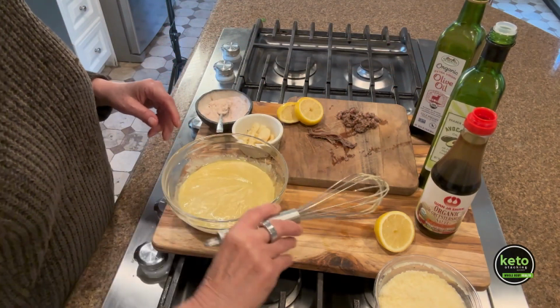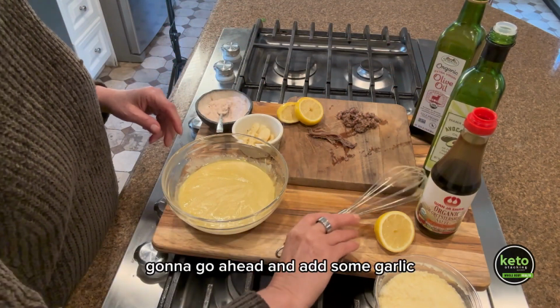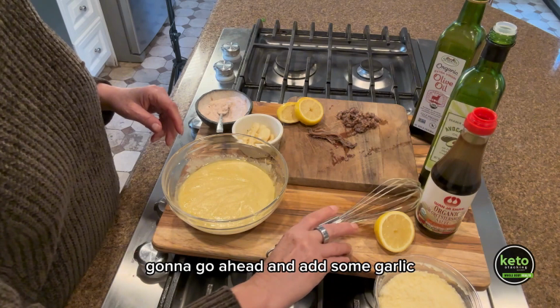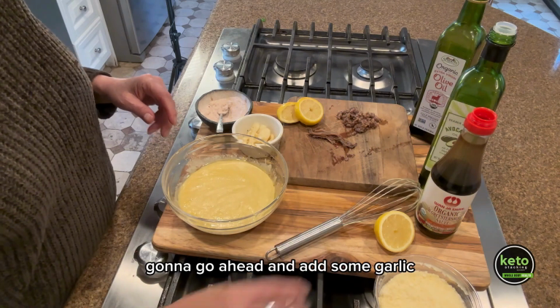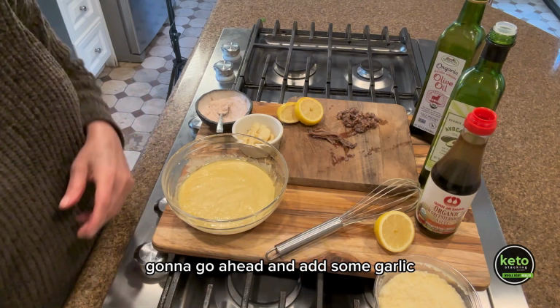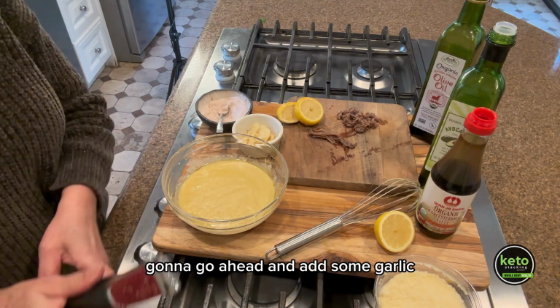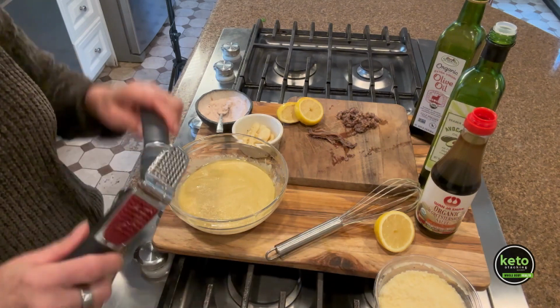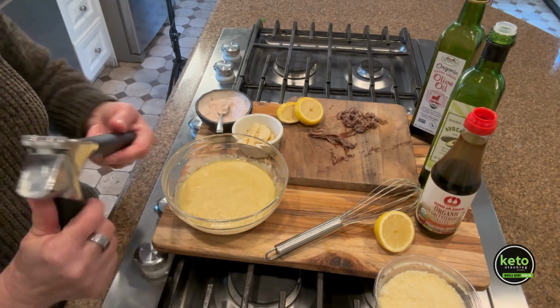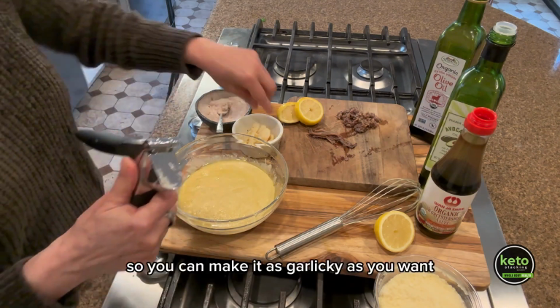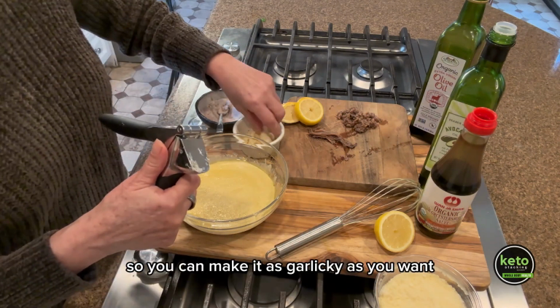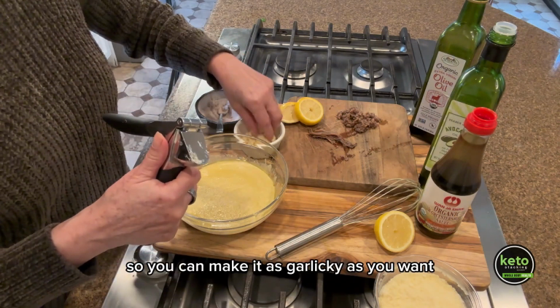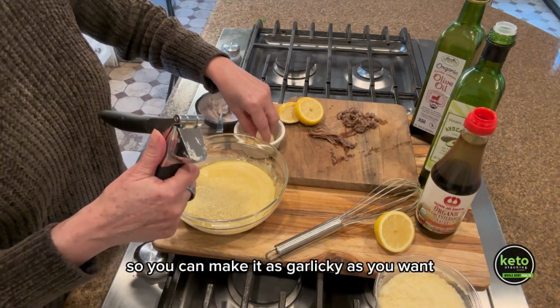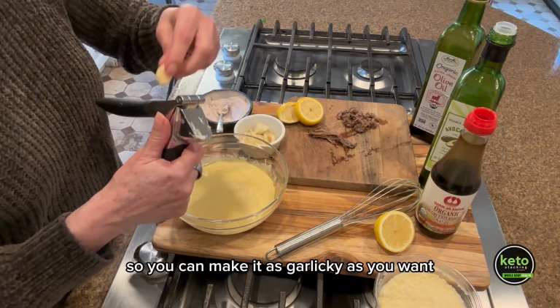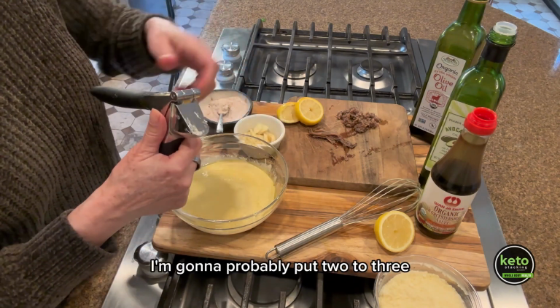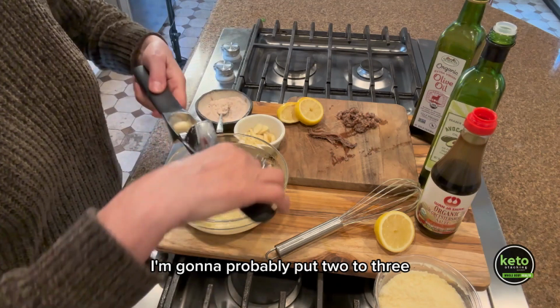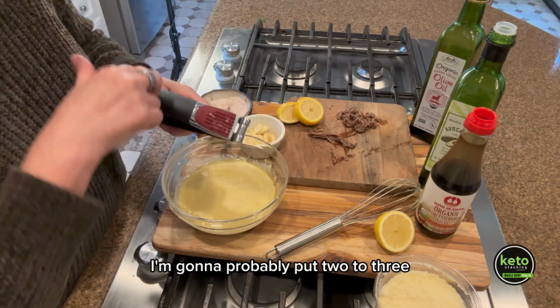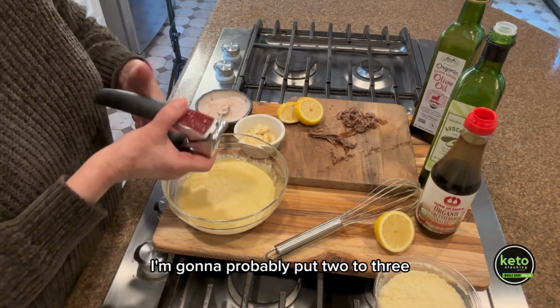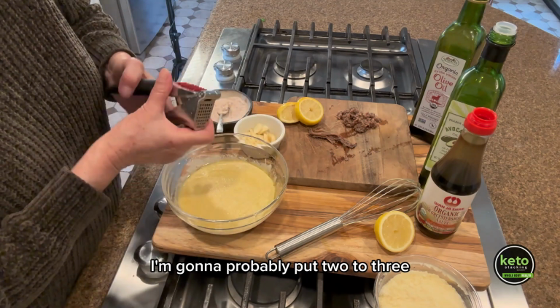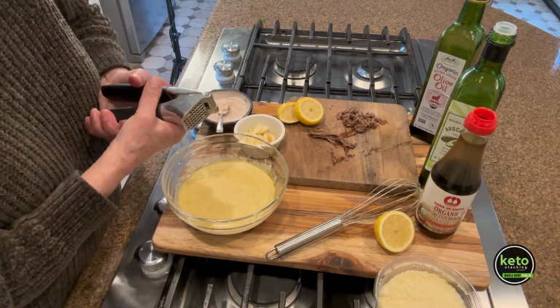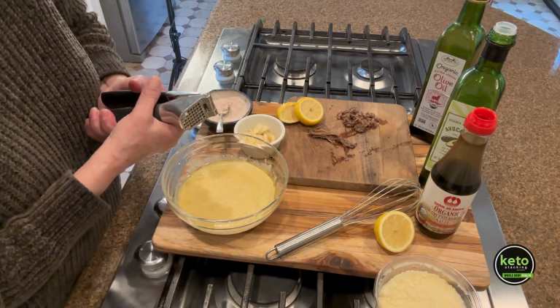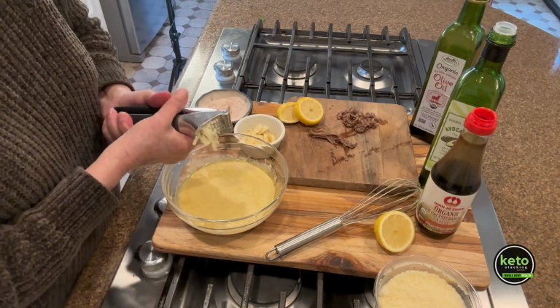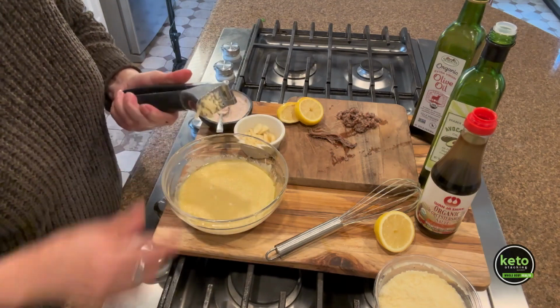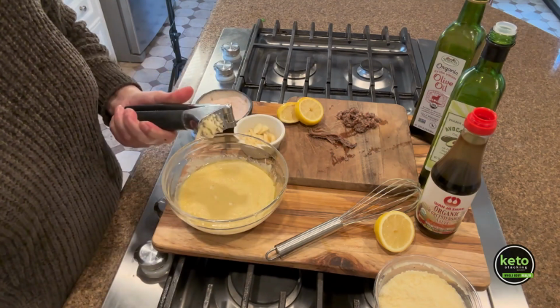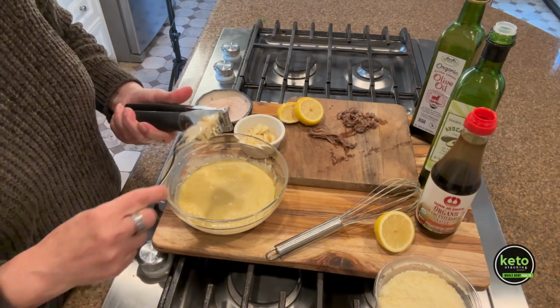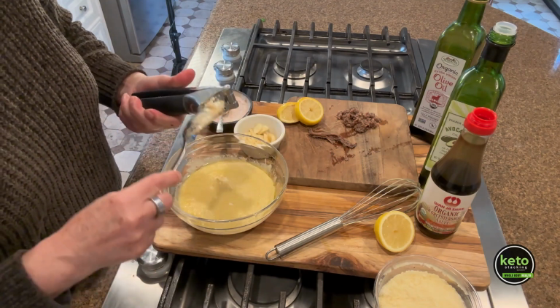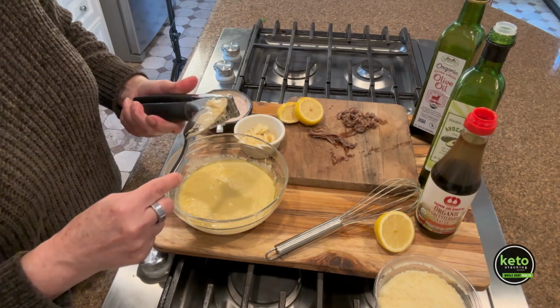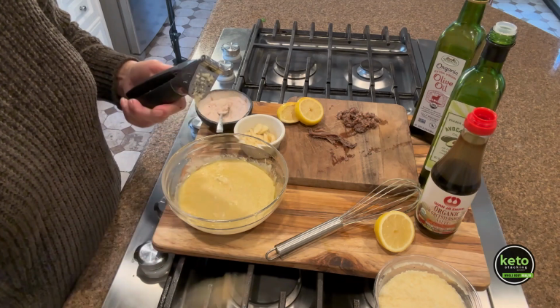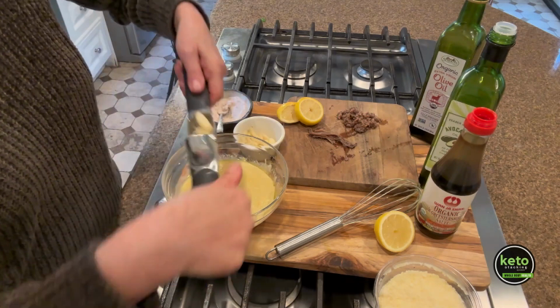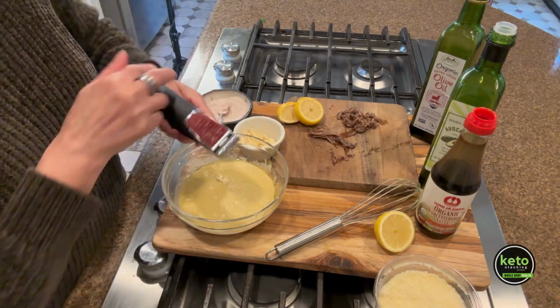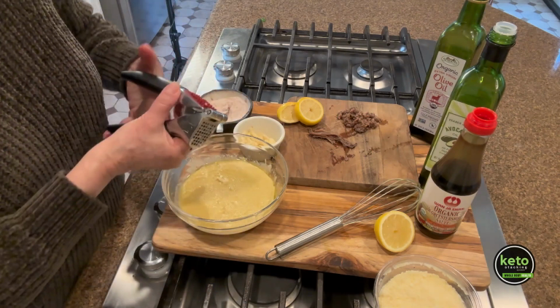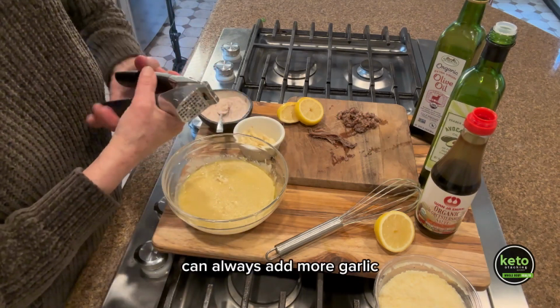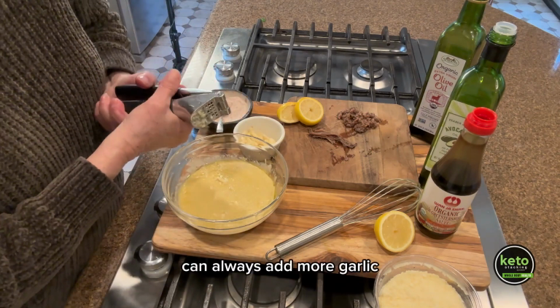I'm going to go ahead and add some garlic. You can make it as garlicky as you want — I'm going to put two to three cloves. You can always add more garlic.